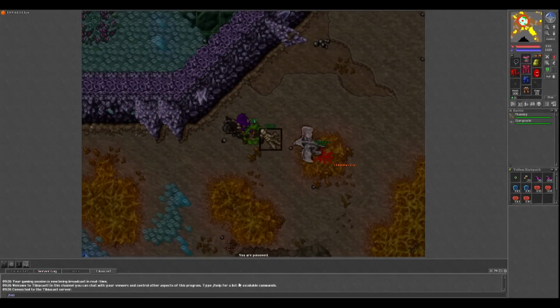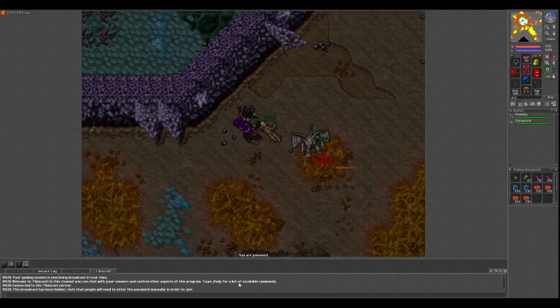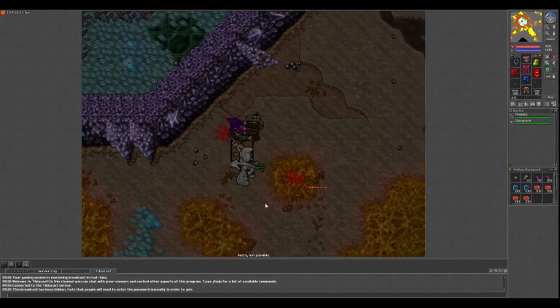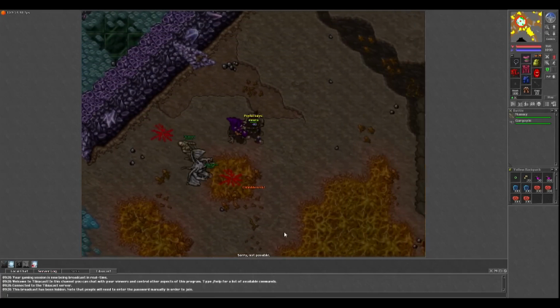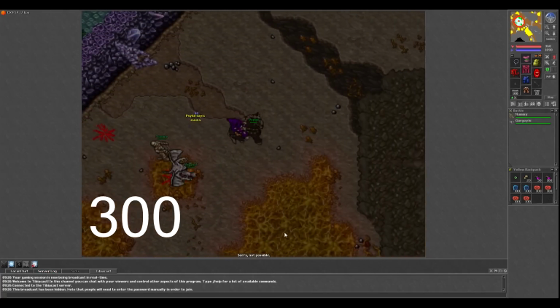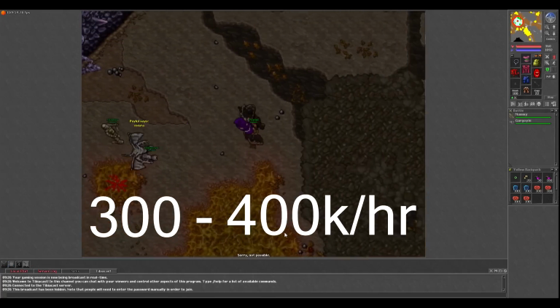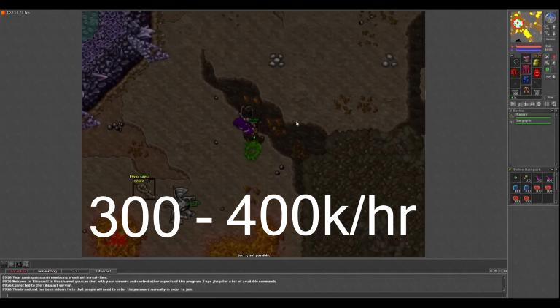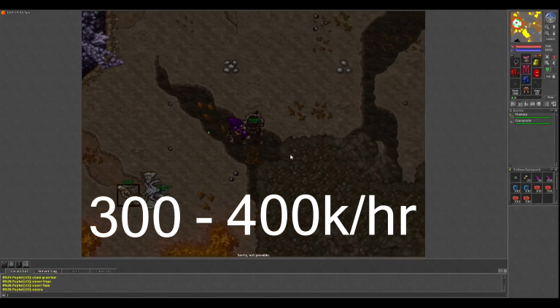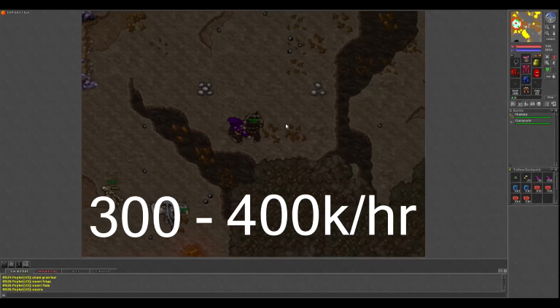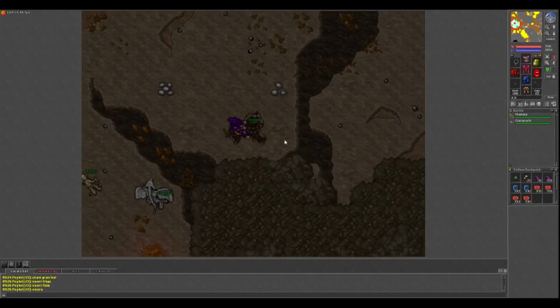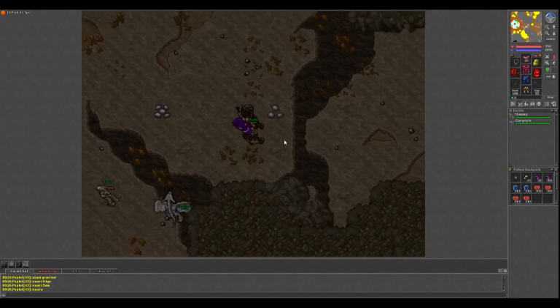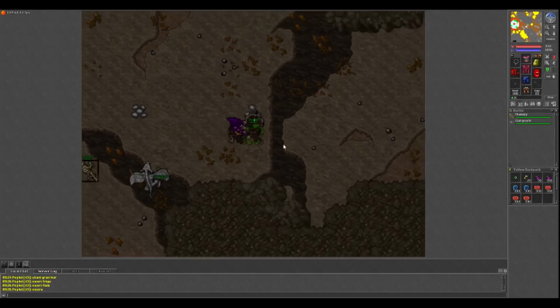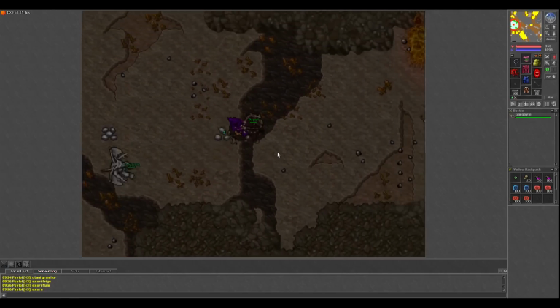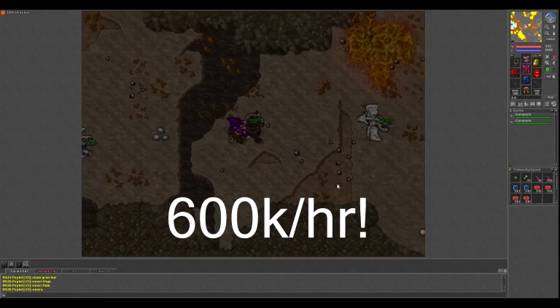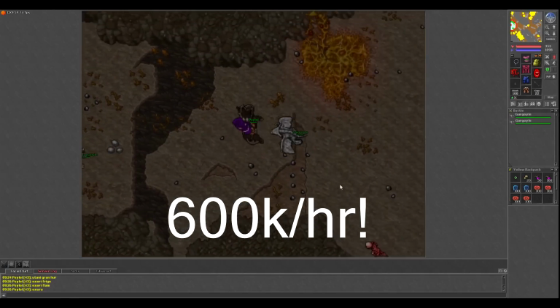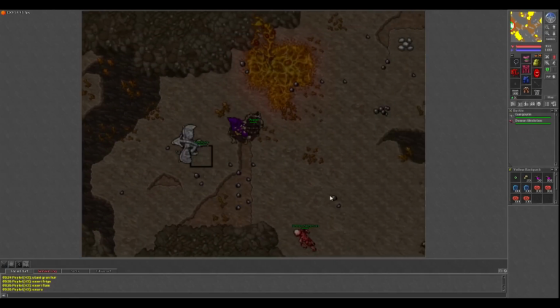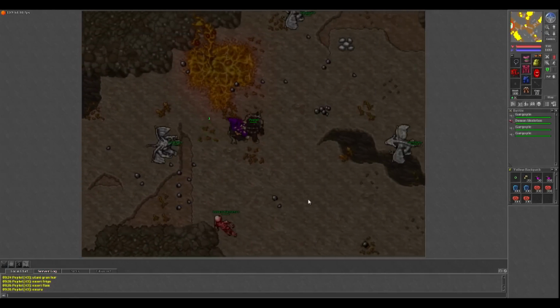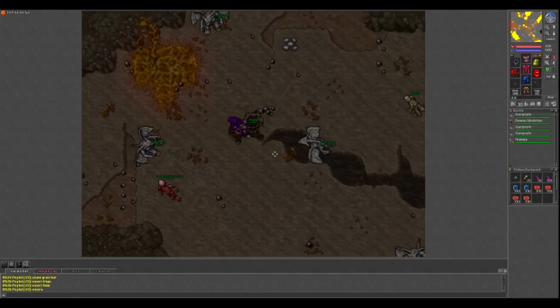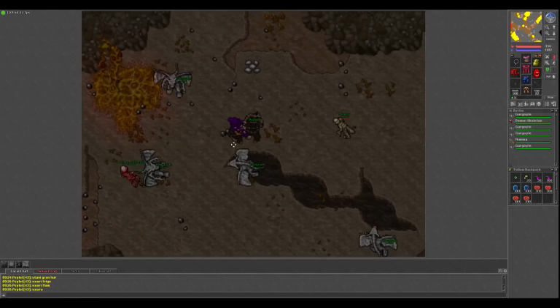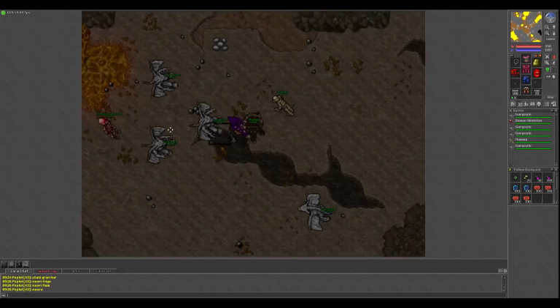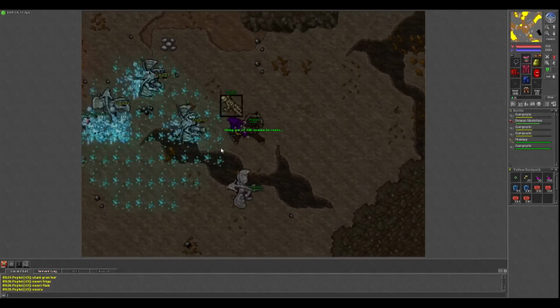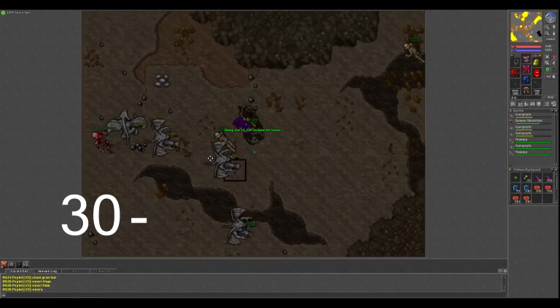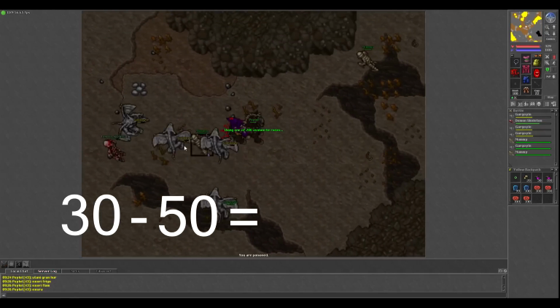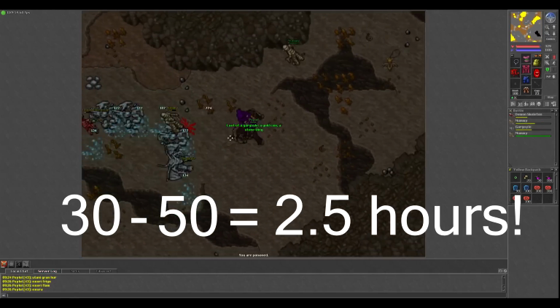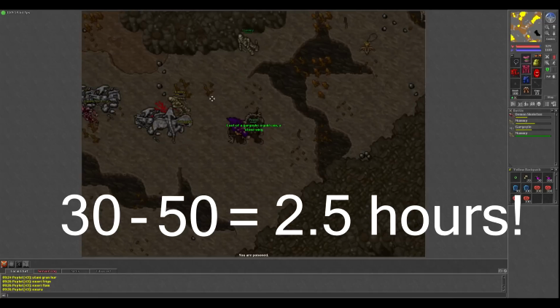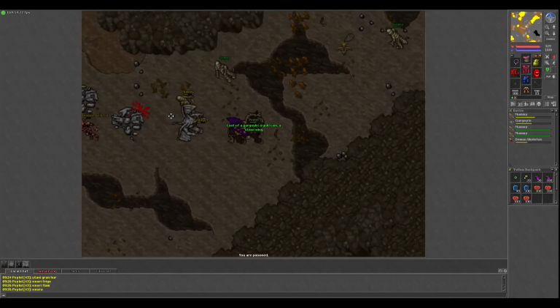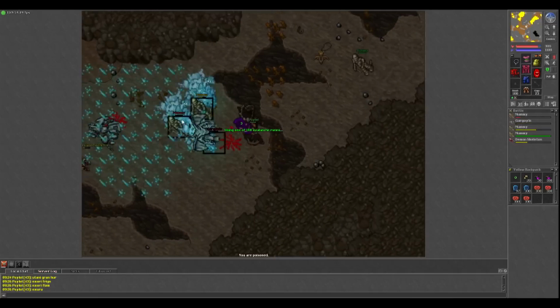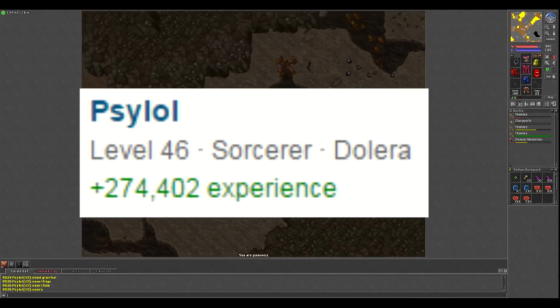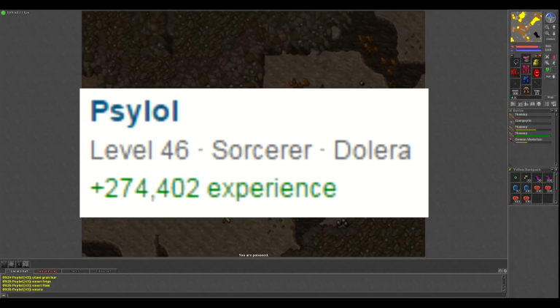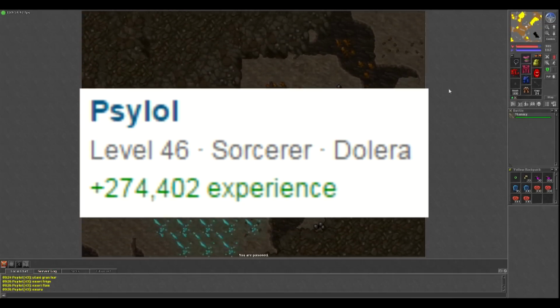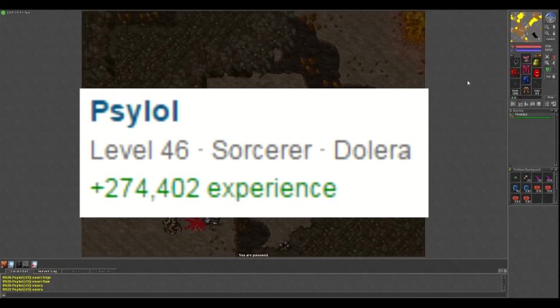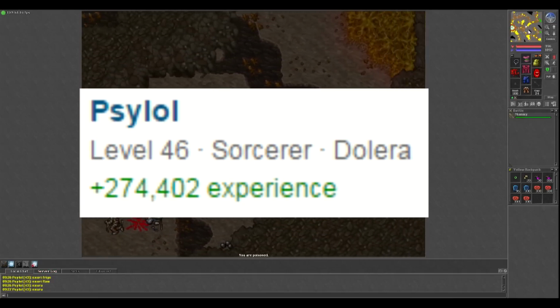In this spawn you can get 300-400k per hour, and I've blown many vouchers hunting here on 600k per hour. At that rate, you can level your character from 30 to 50 in two and a half hours. I gained three levels just in the making of this video.